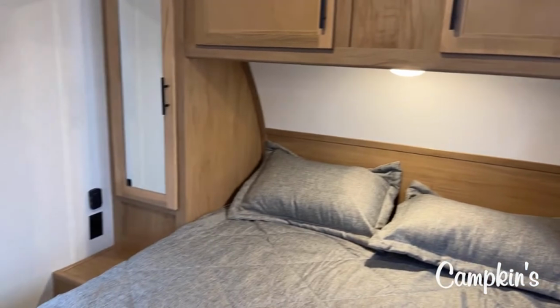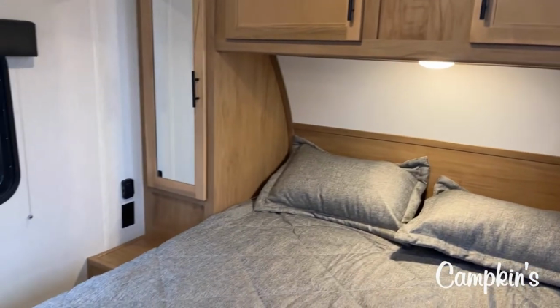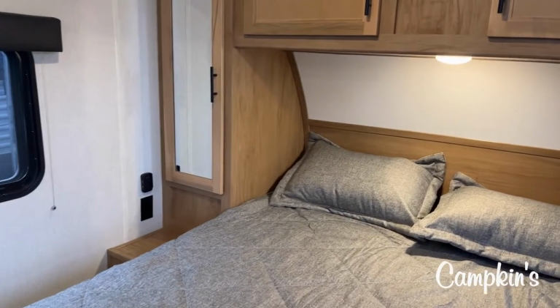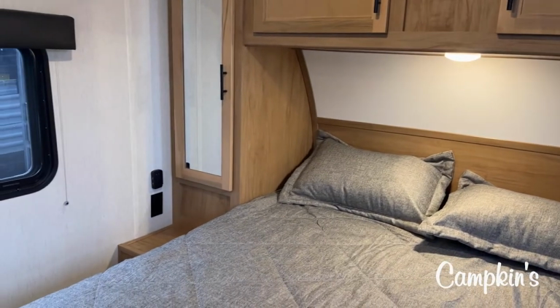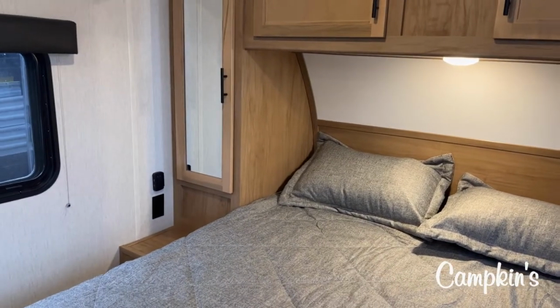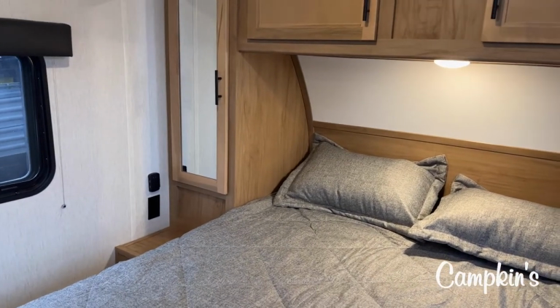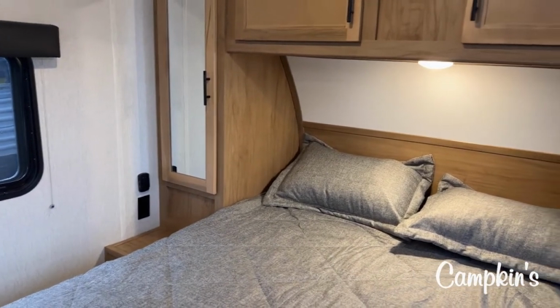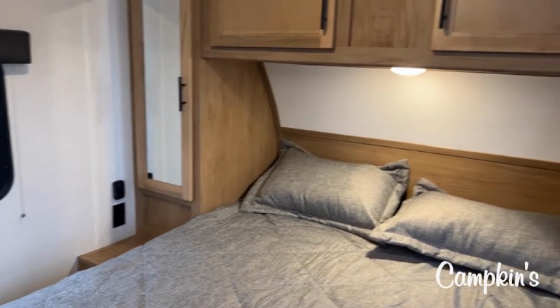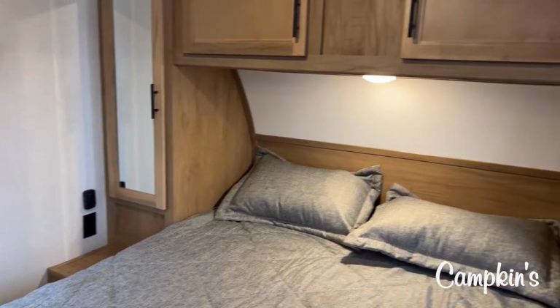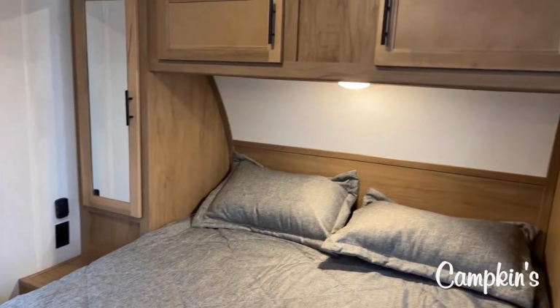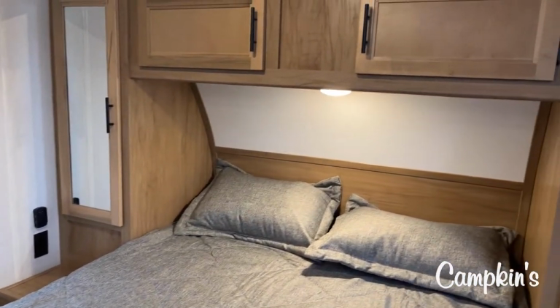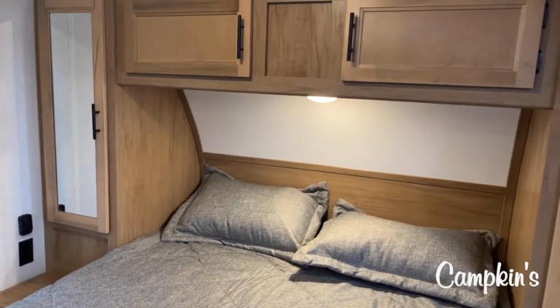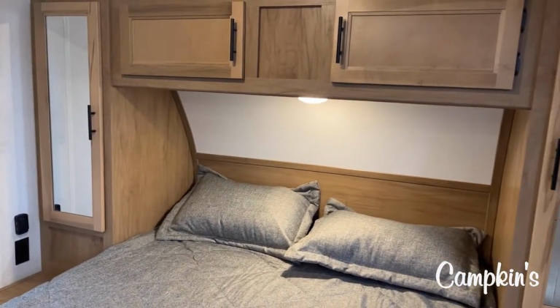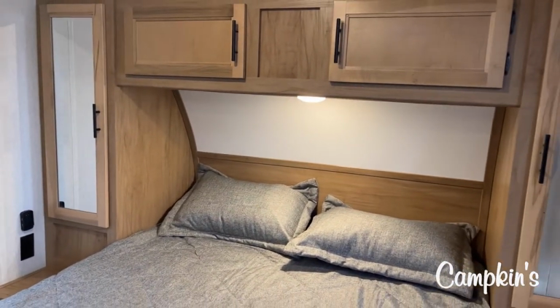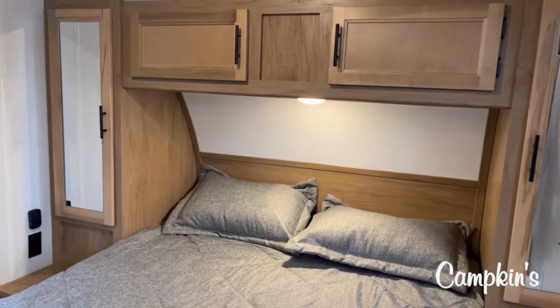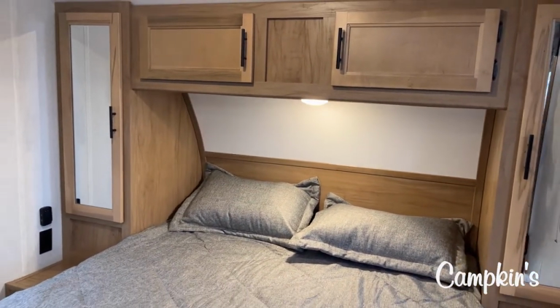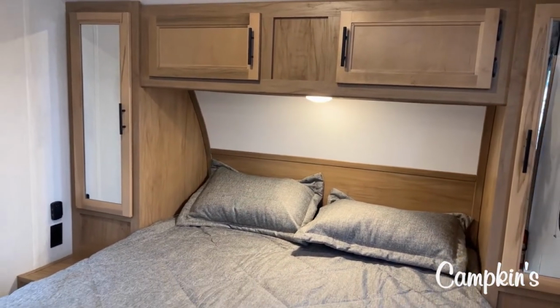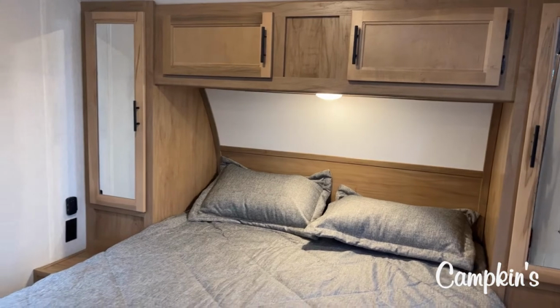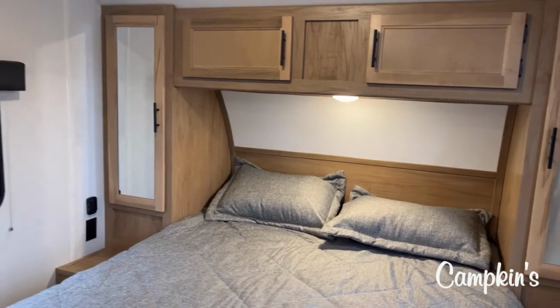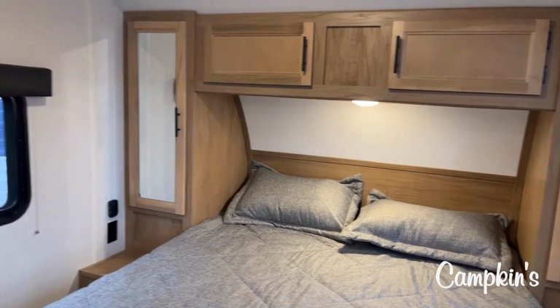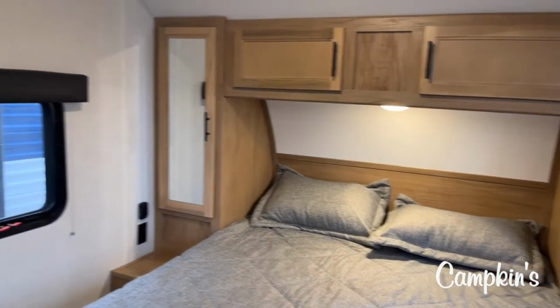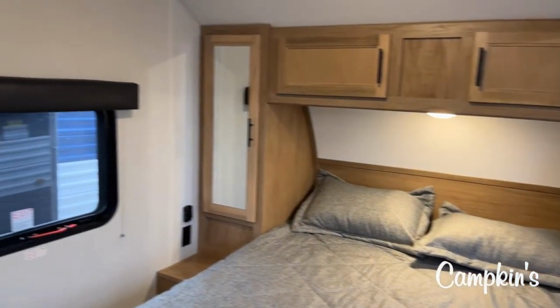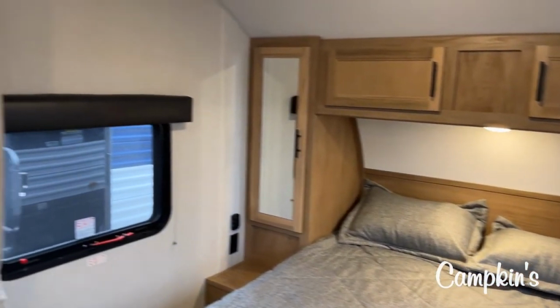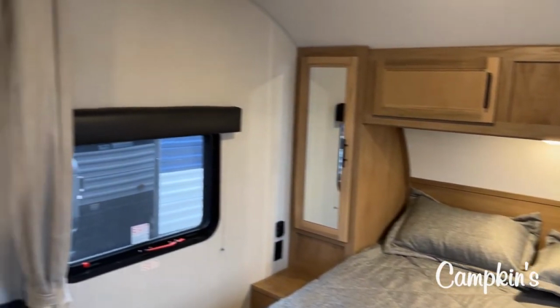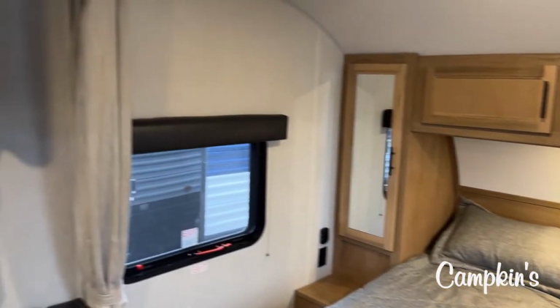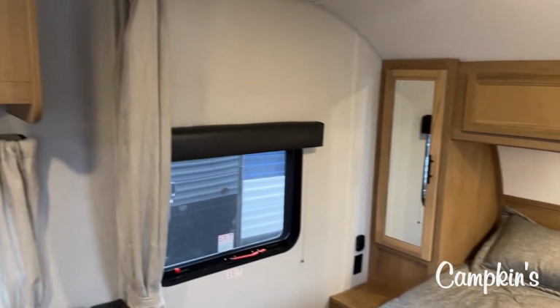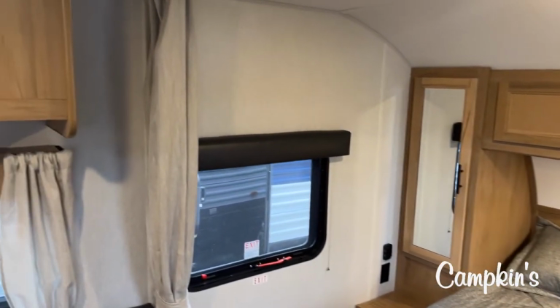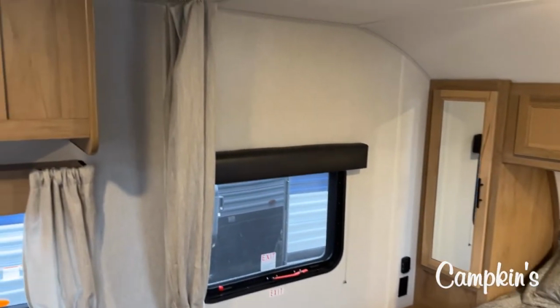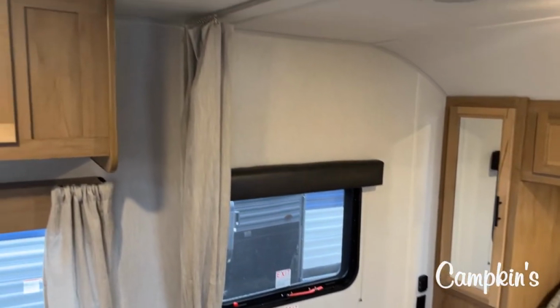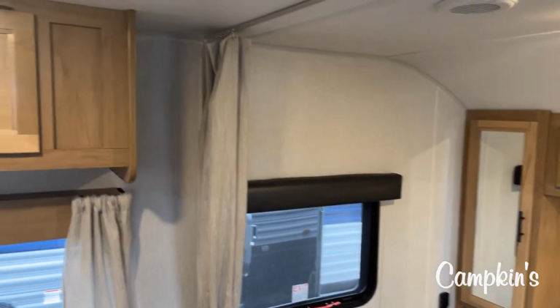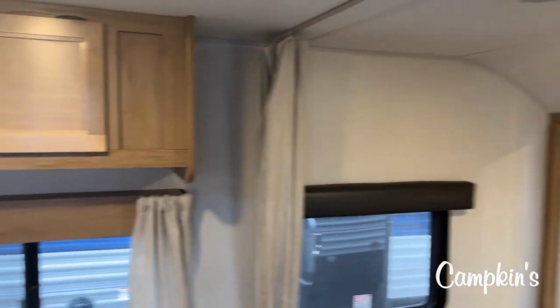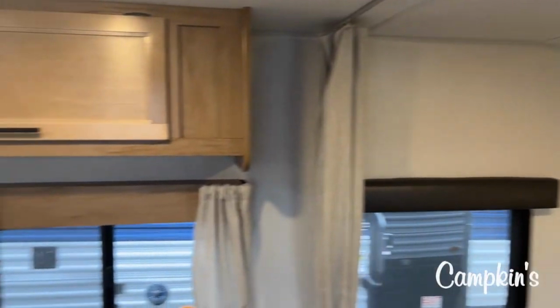You've got side tables on either side, and cupboard space above. It is a beautiful bed, and if you don't want to make your bed, just pull the curtain across. Not a problem whatsoever.